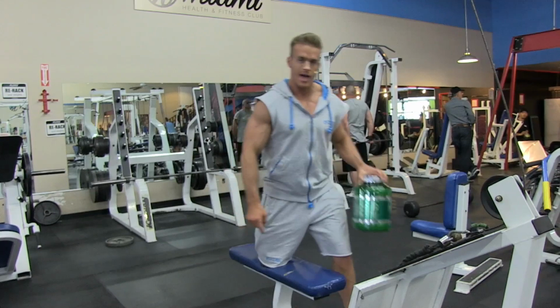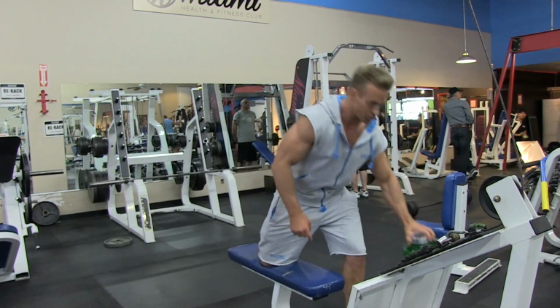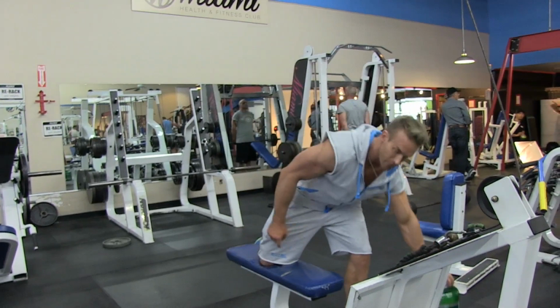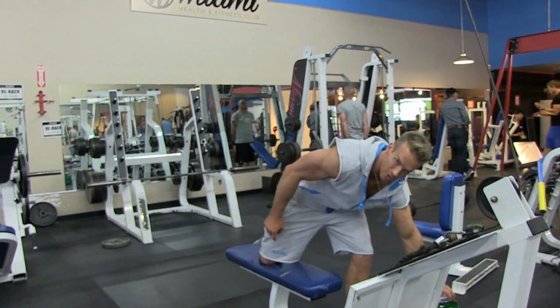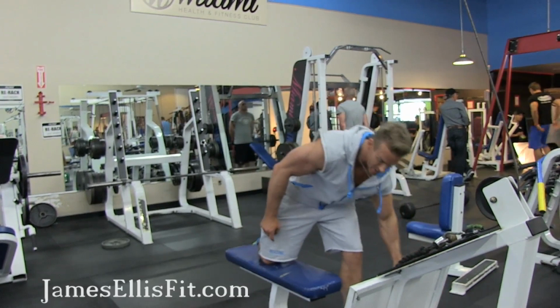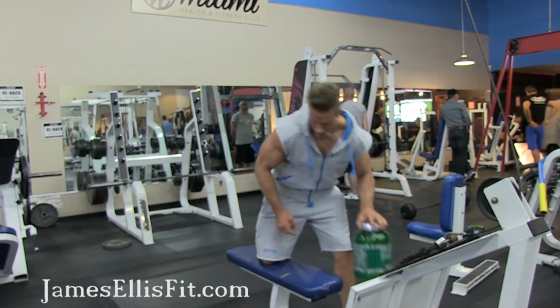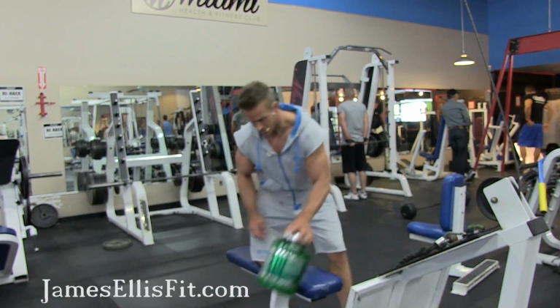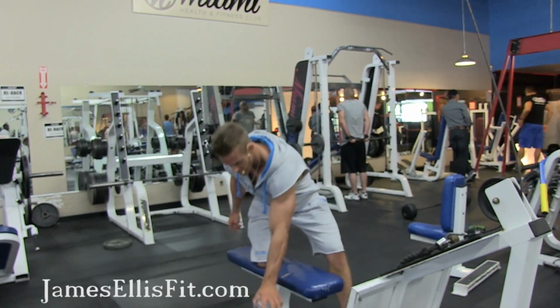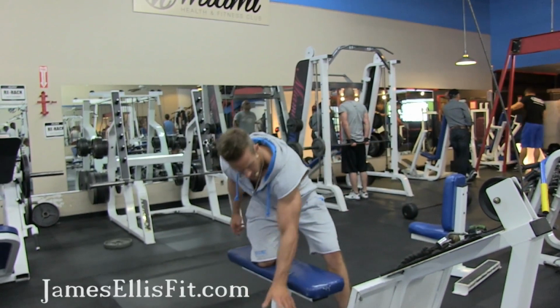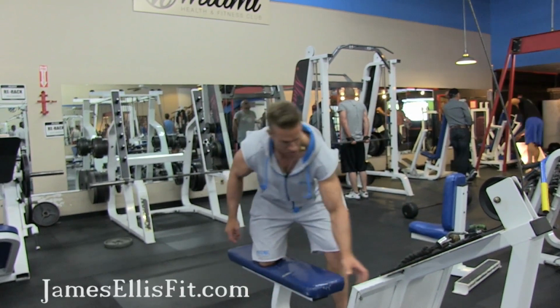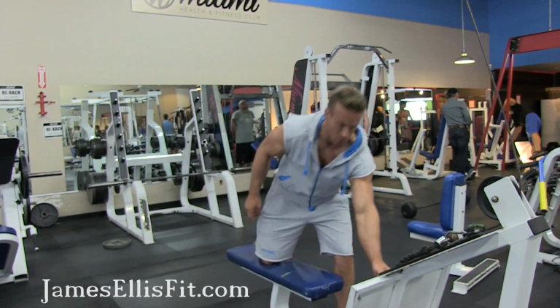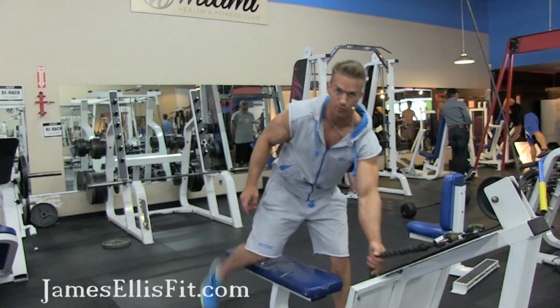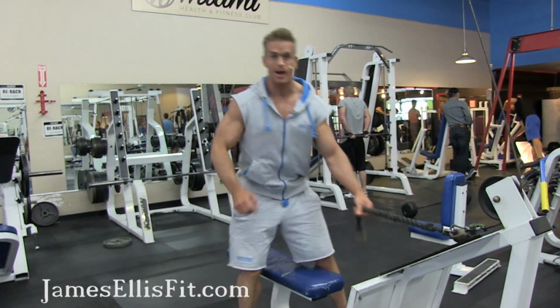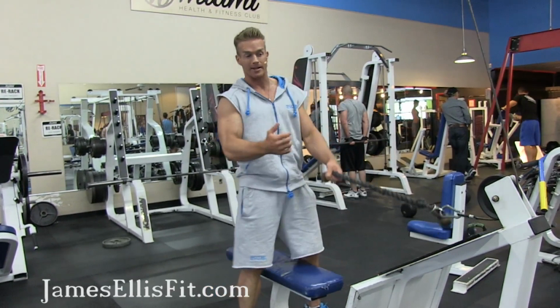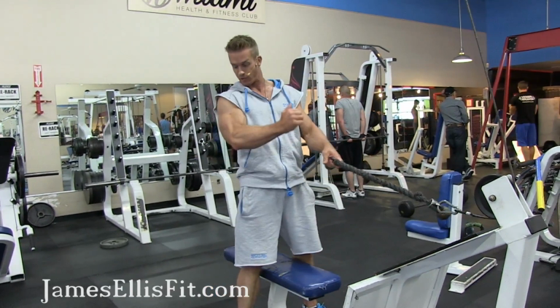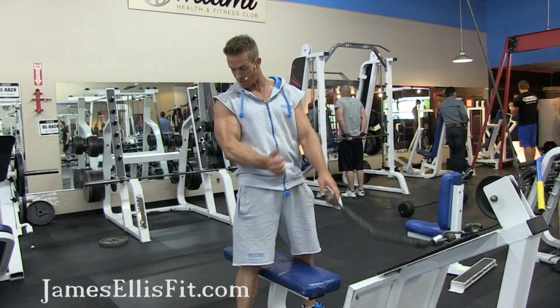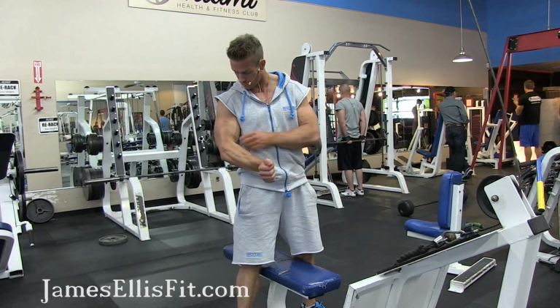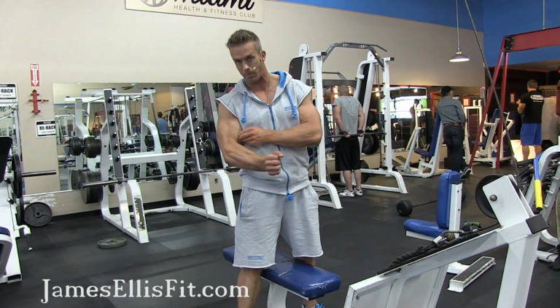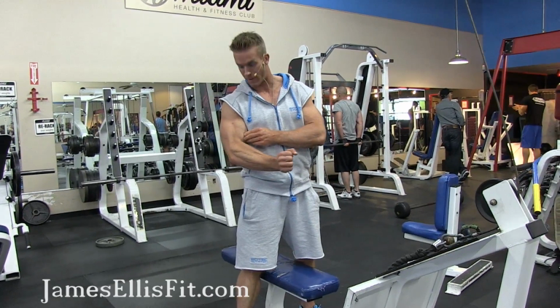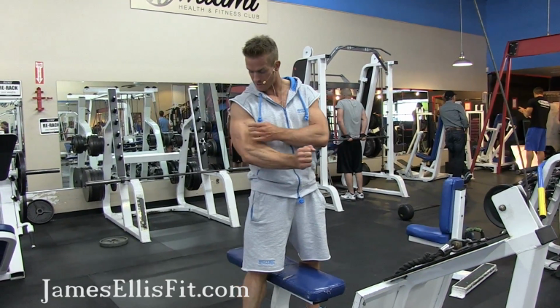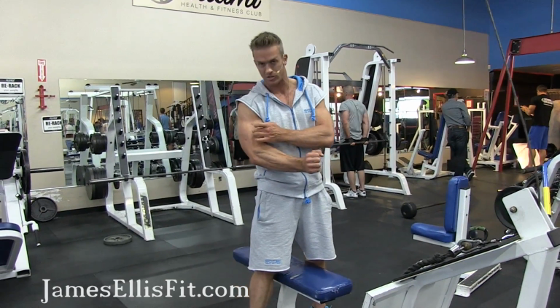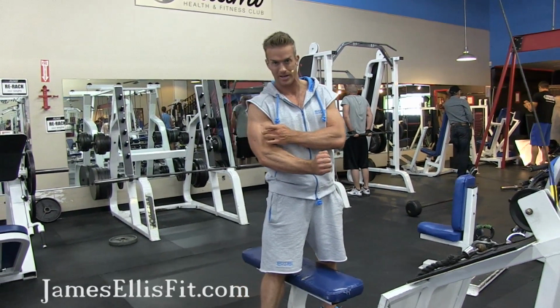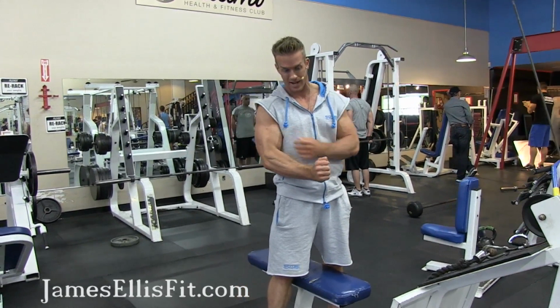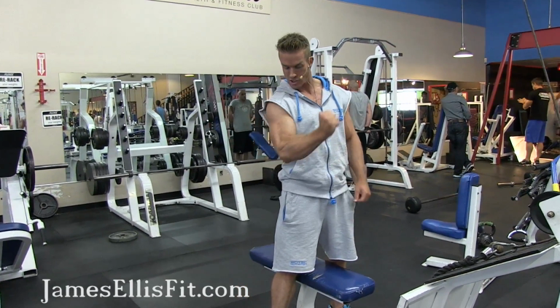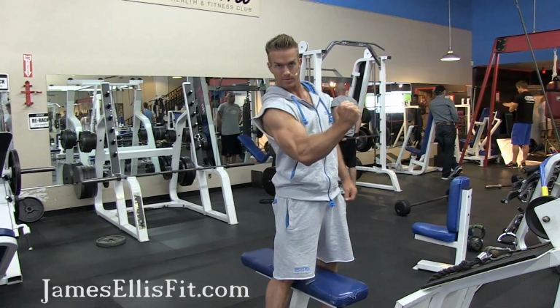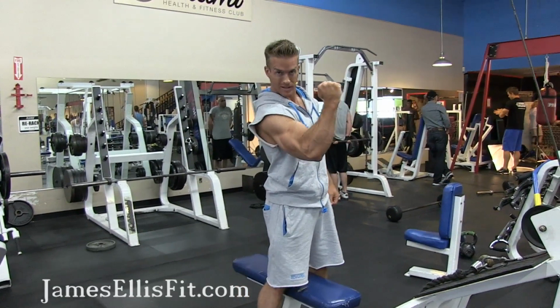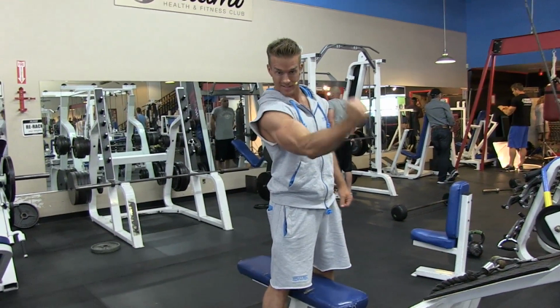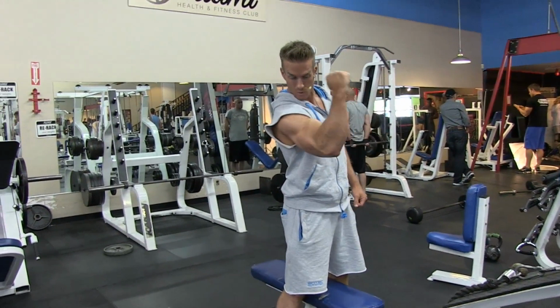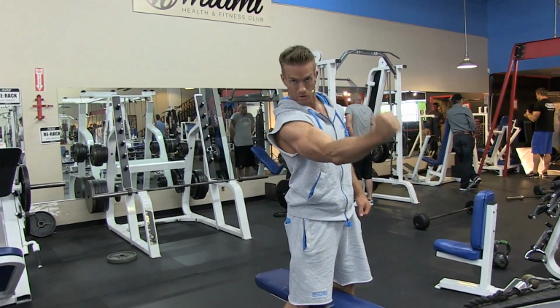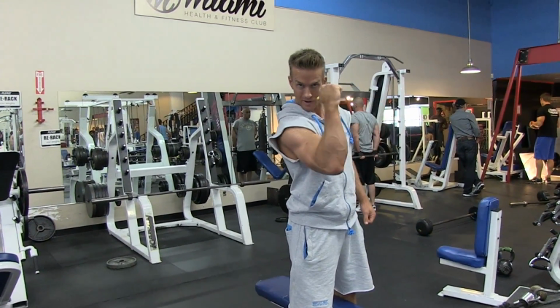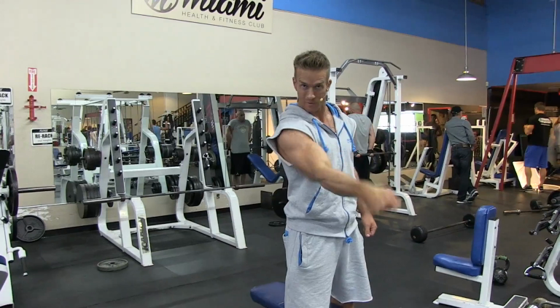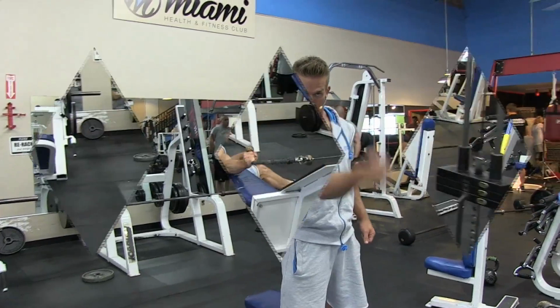I'm going to show you a very creative exercise that you can do for biceps — for hammer curls. It targets the lower part of your bicep and also hits a little bit on the outside. My grip is going to be like this when I'm curling, kind of like a hammer.